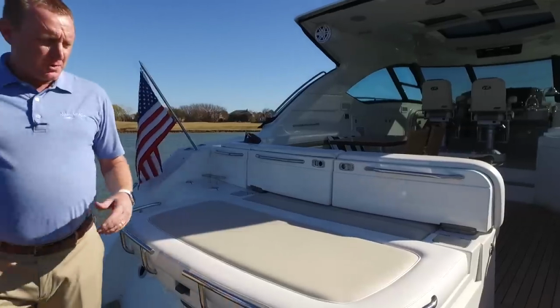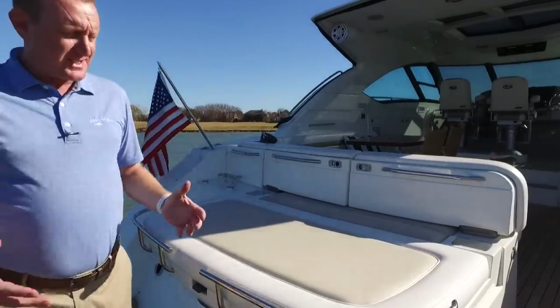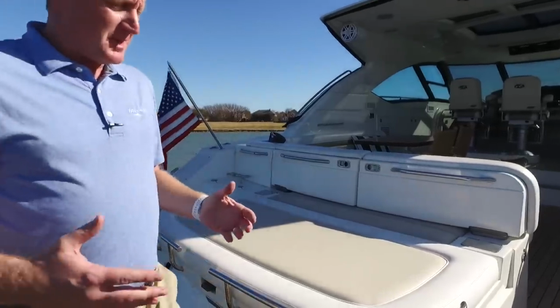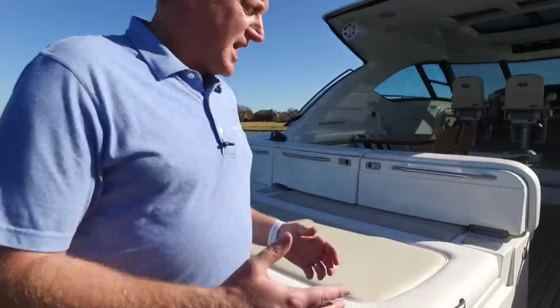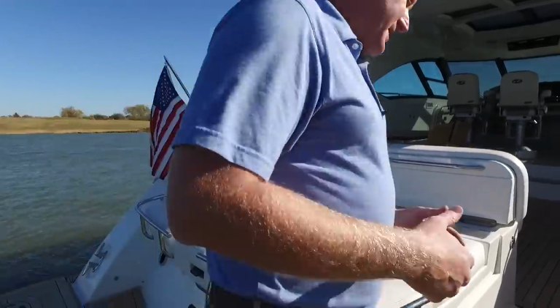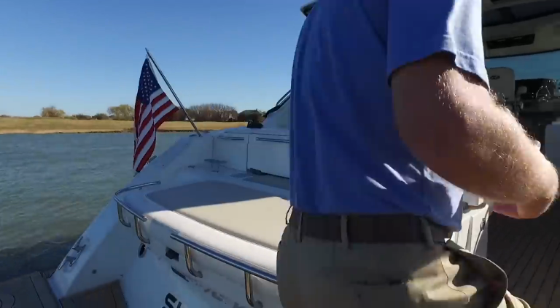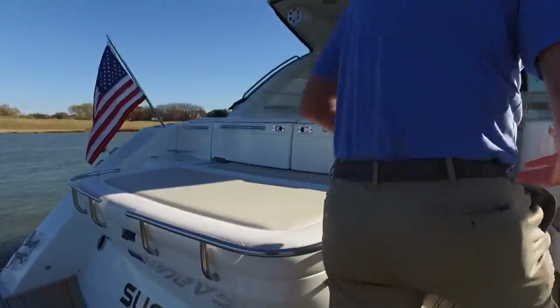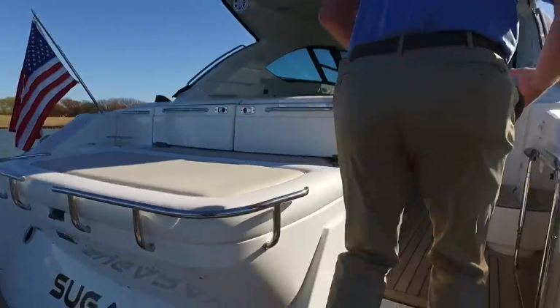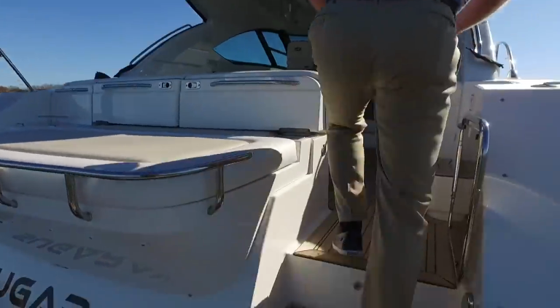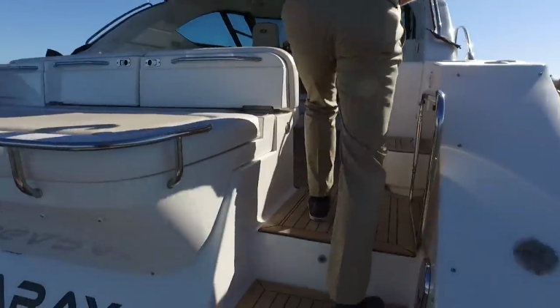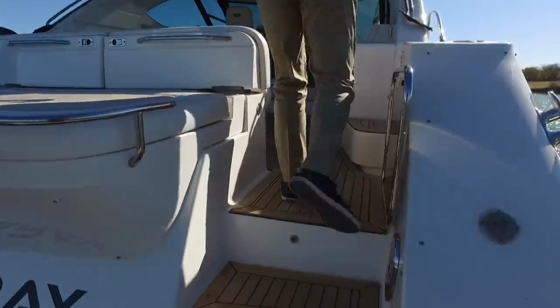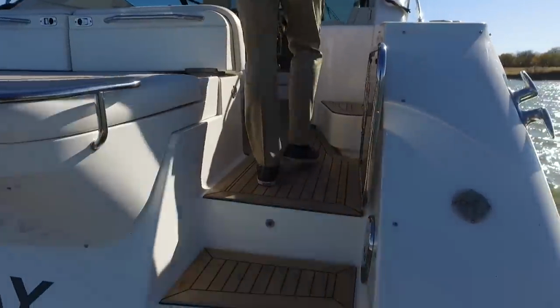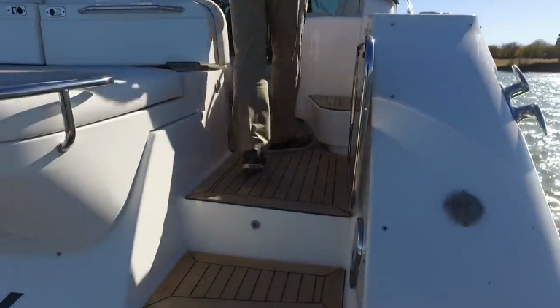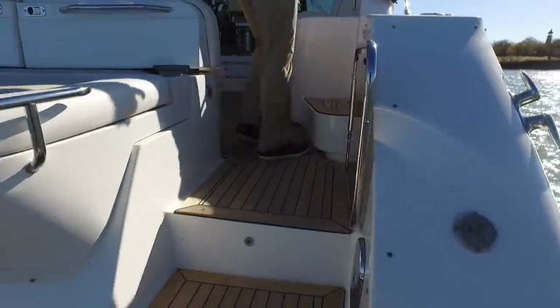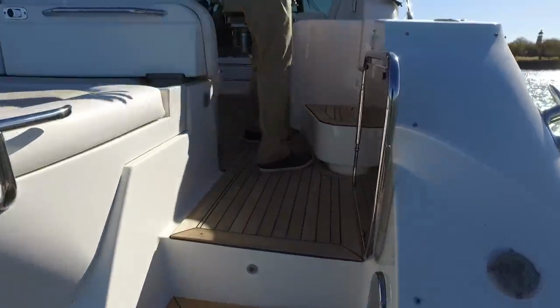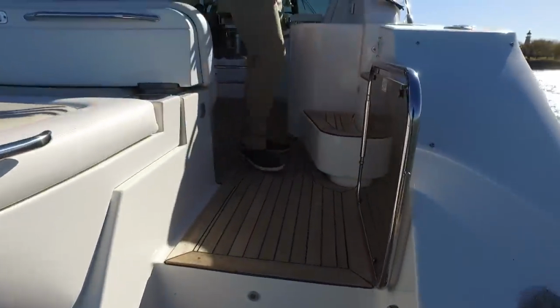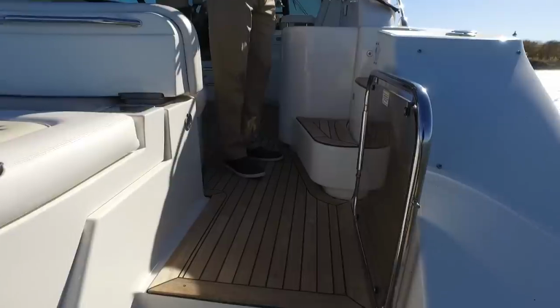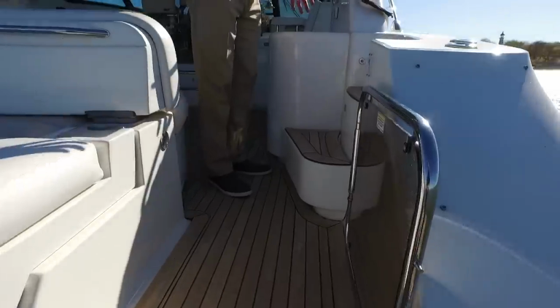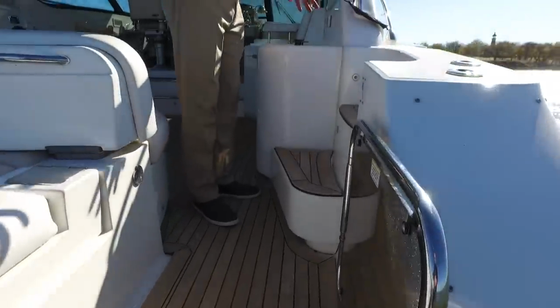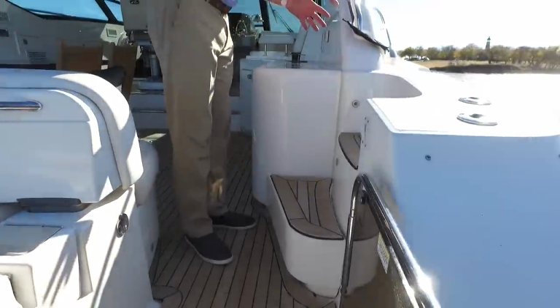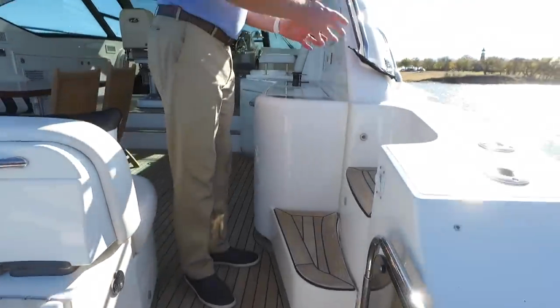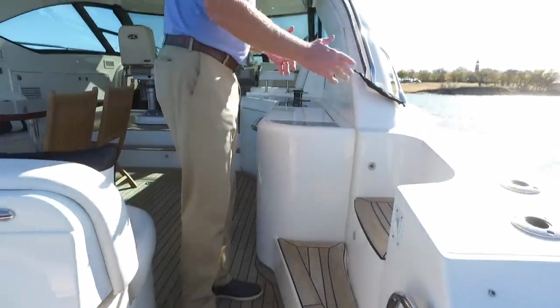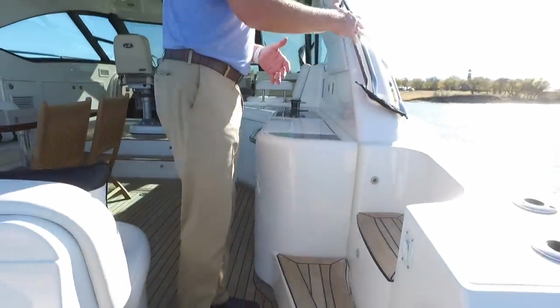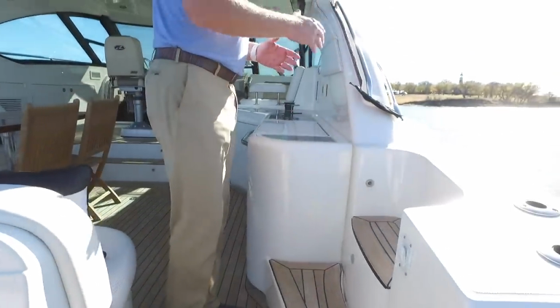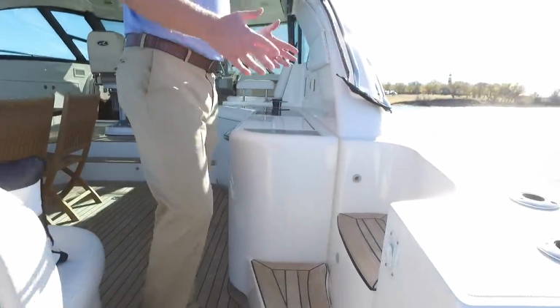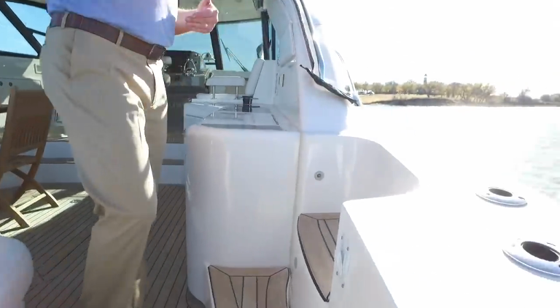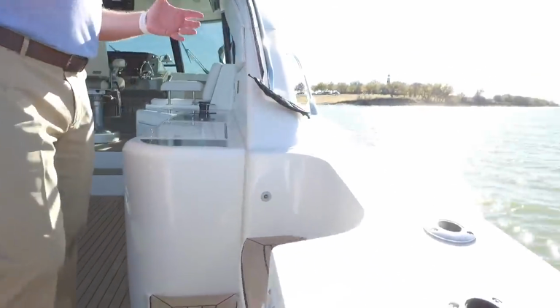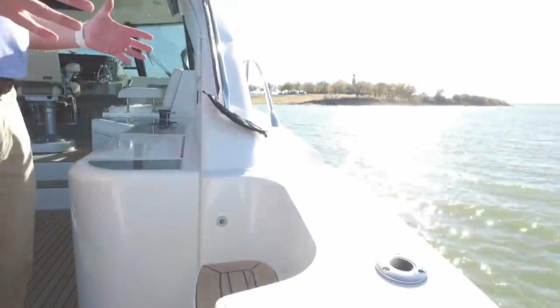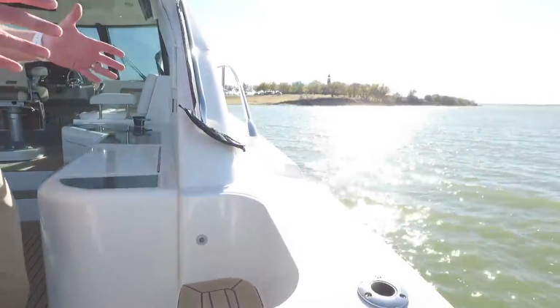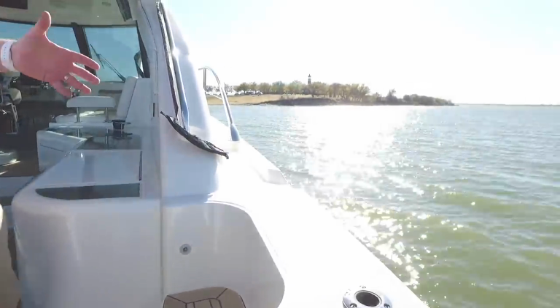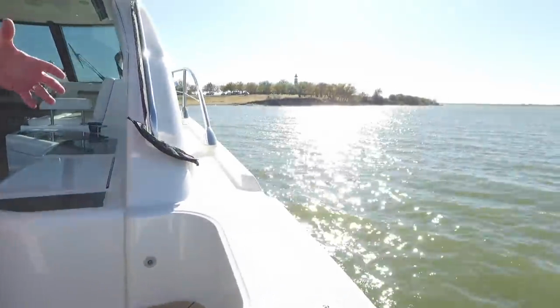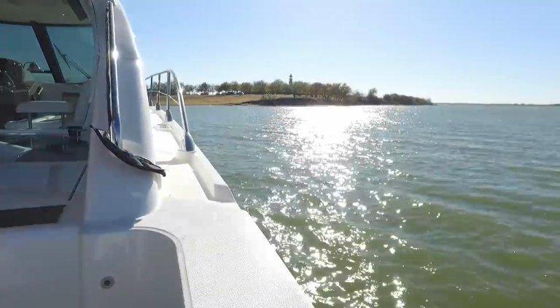We're going to step into the cockpit. I really like the fact that there are two nice wide teak steps here going to the bow. It really gives you sure footing no matter what kind of seas you're in.